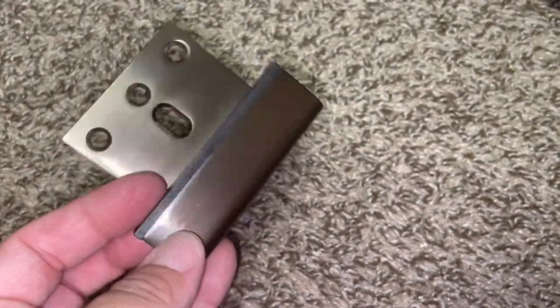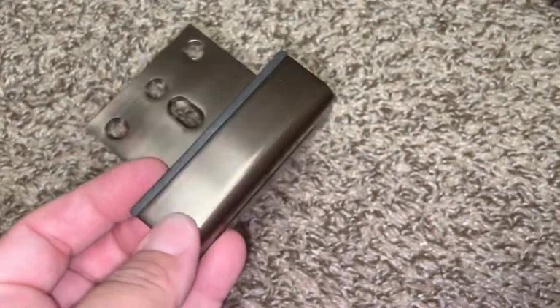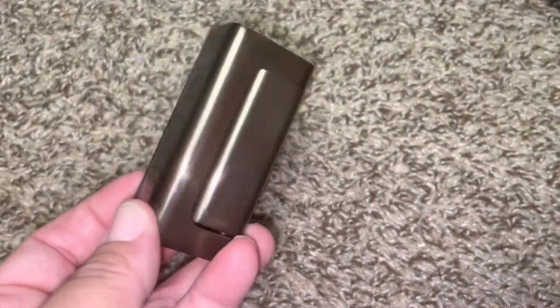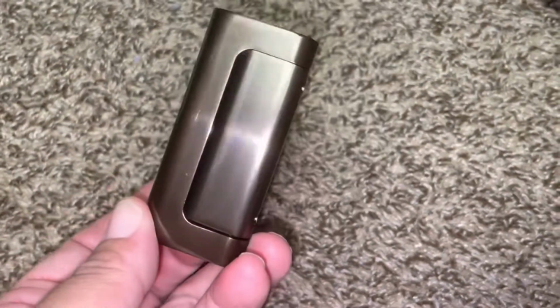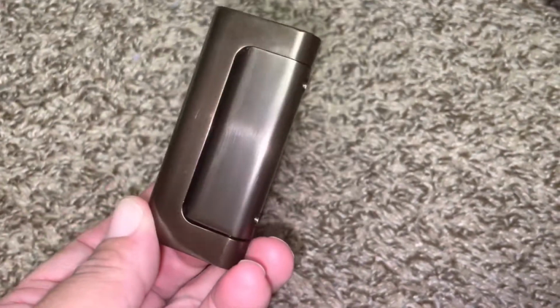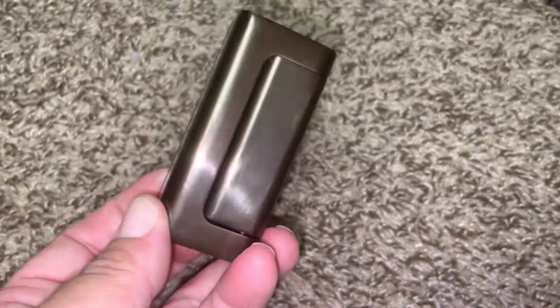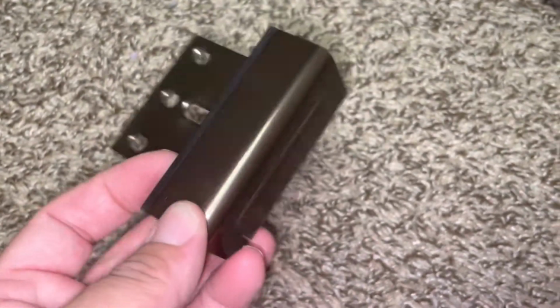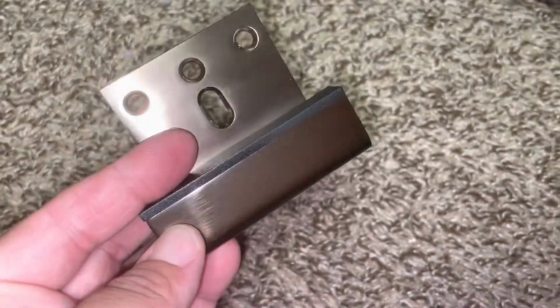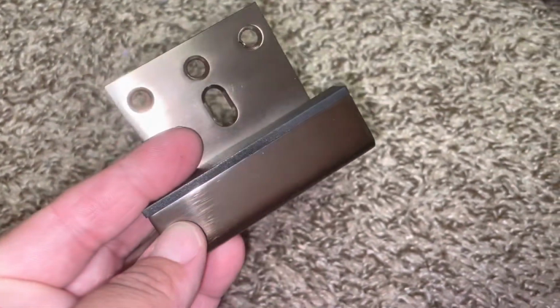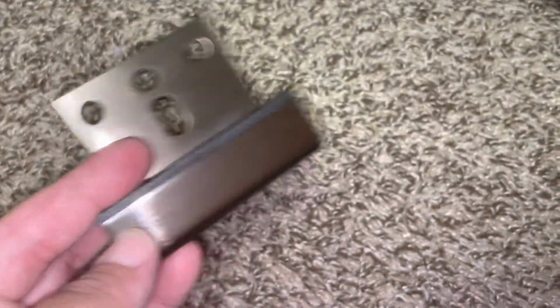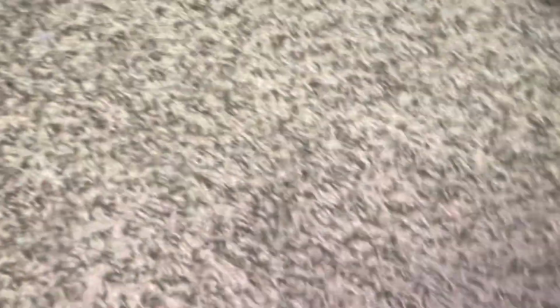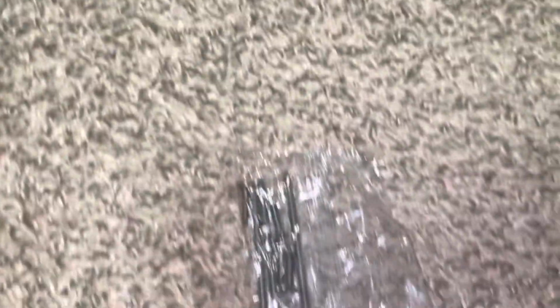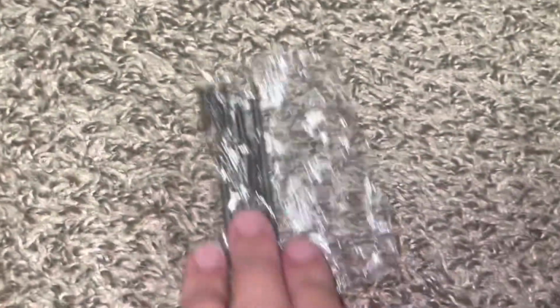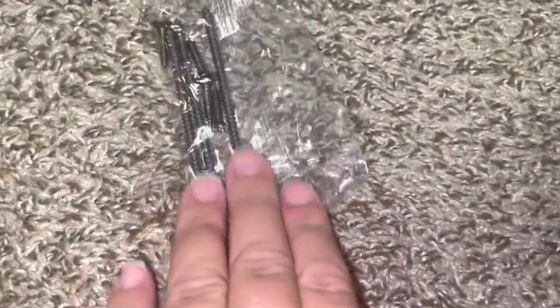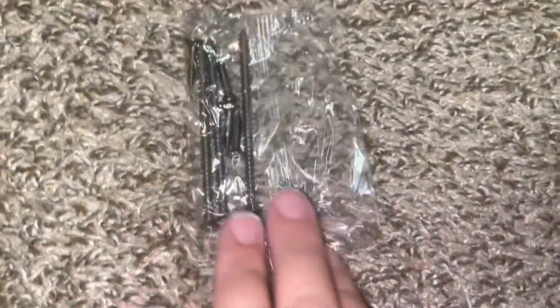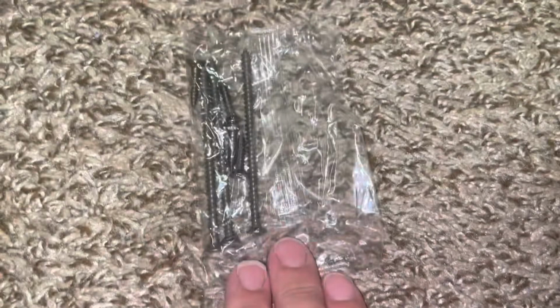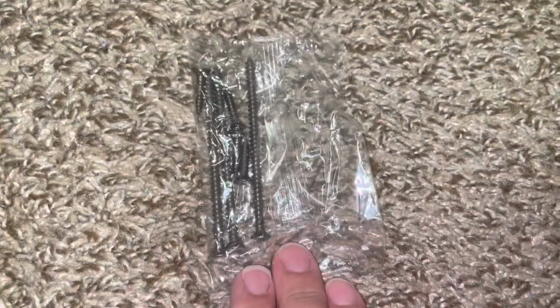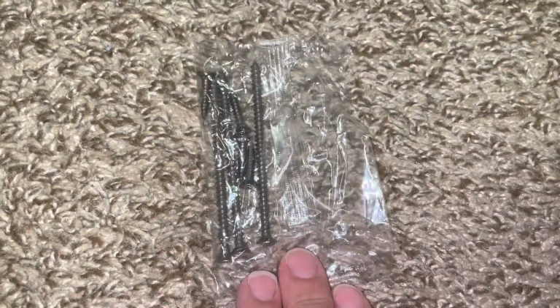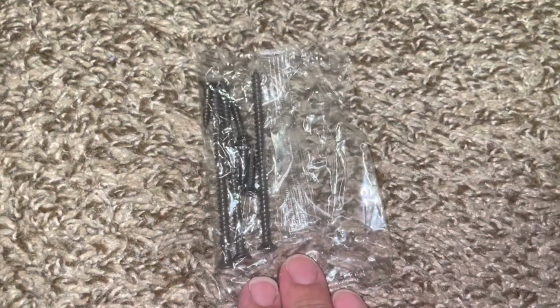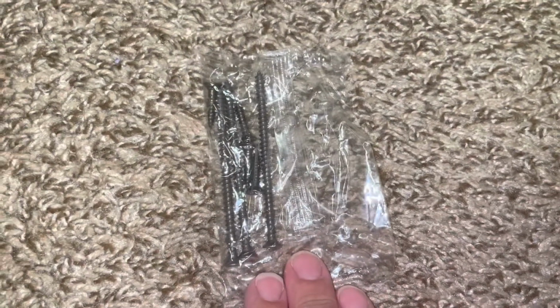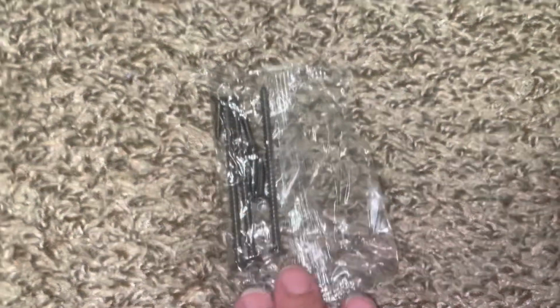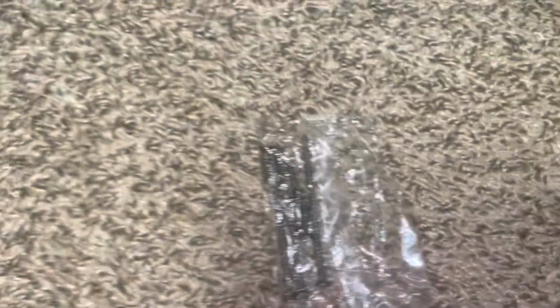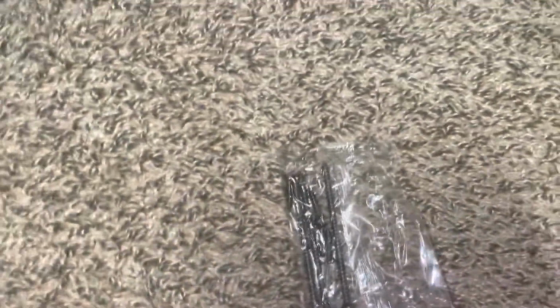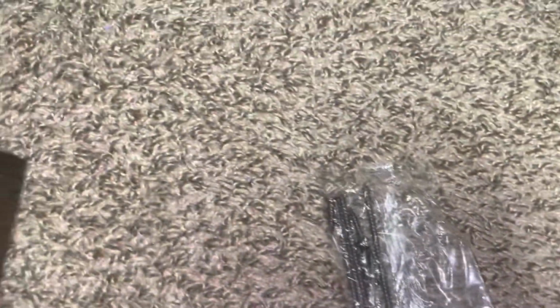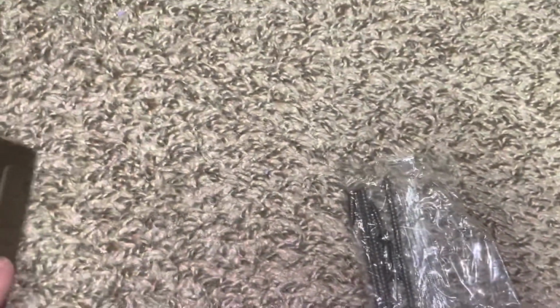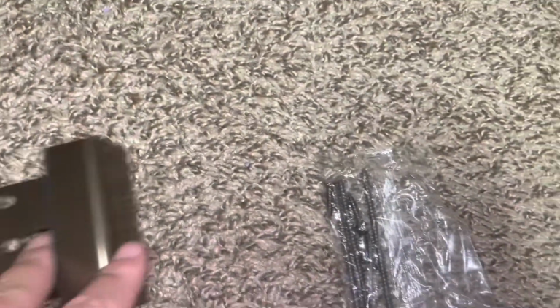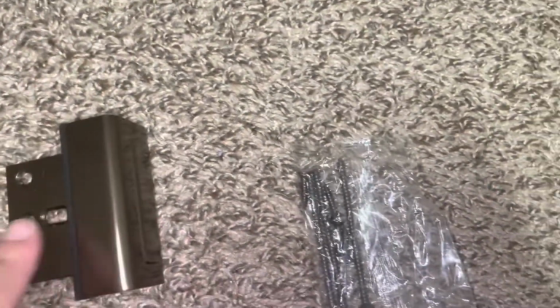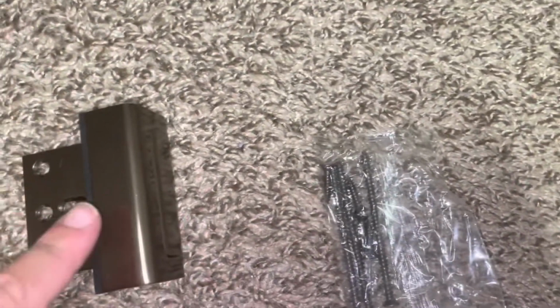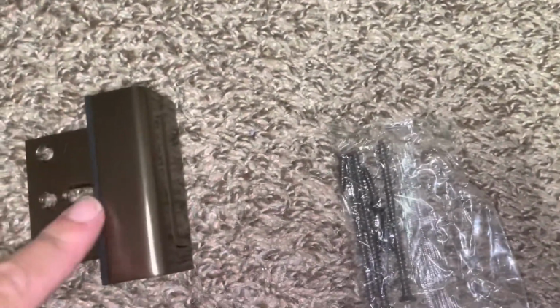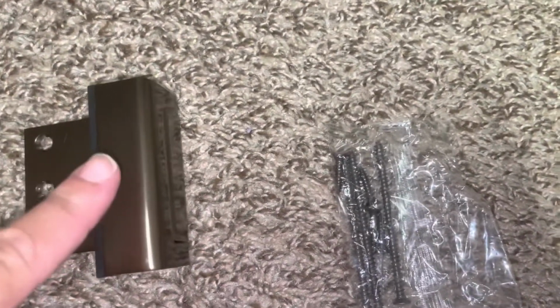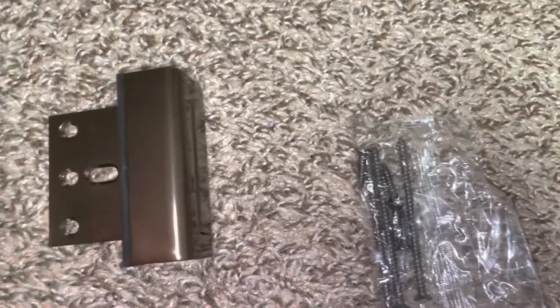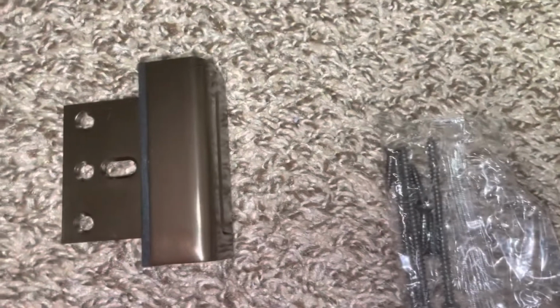So here's the piece, and then it comes with a pack of screws. While this video is not an installation video, I'm going to show you how this opens and closes.